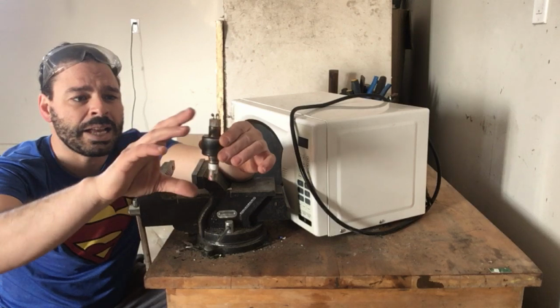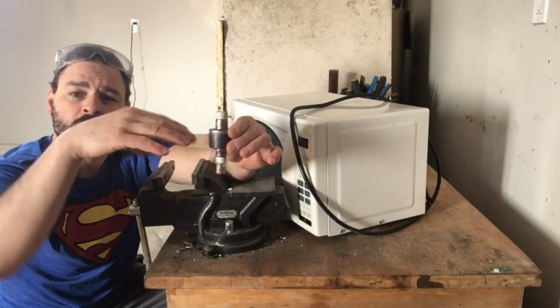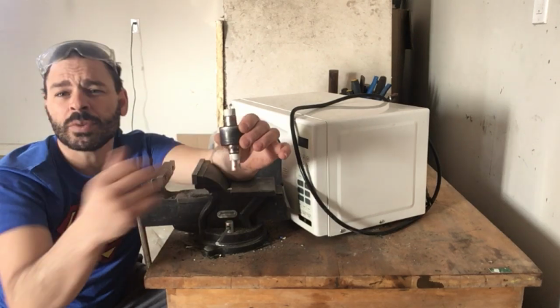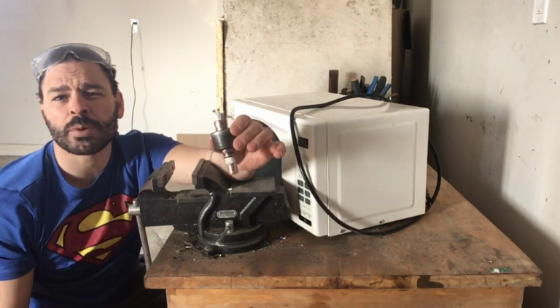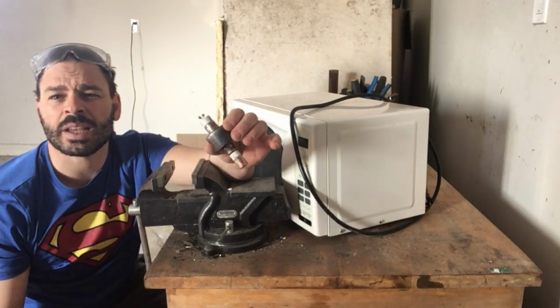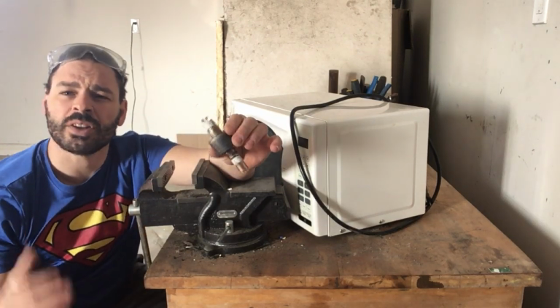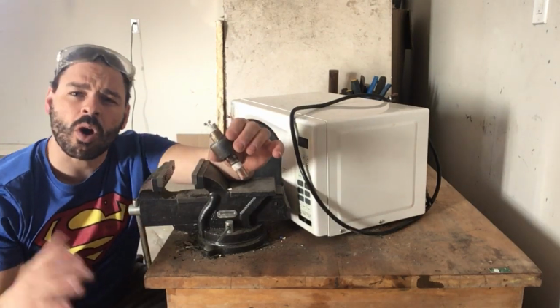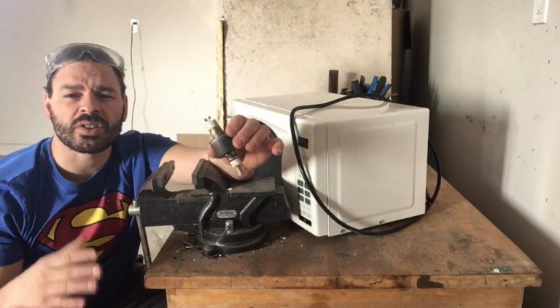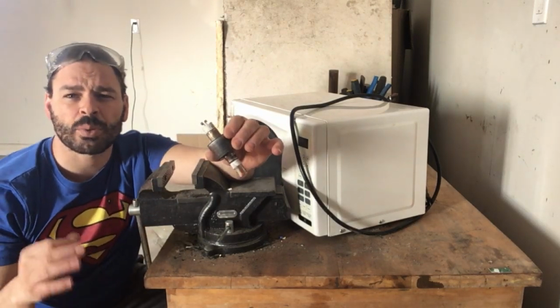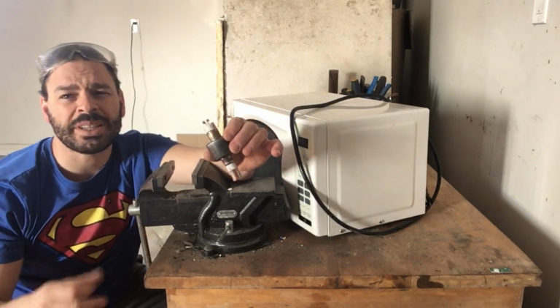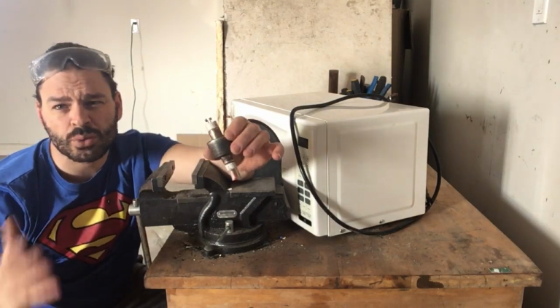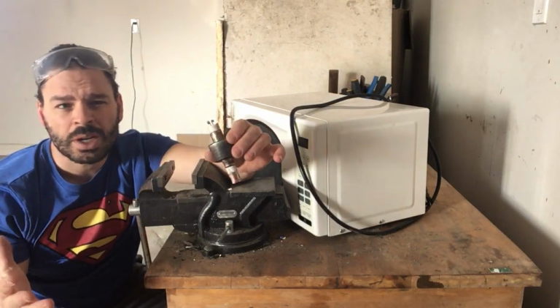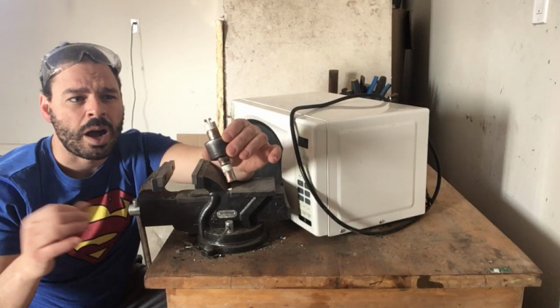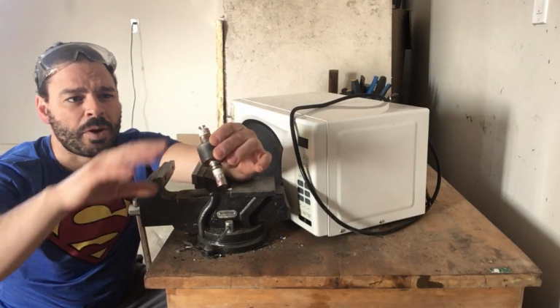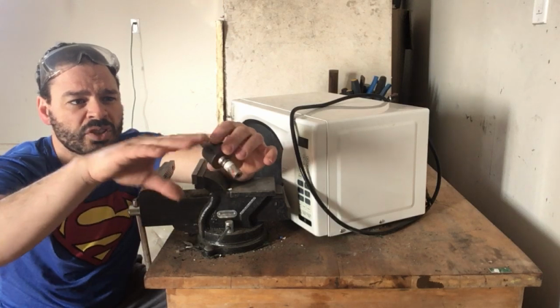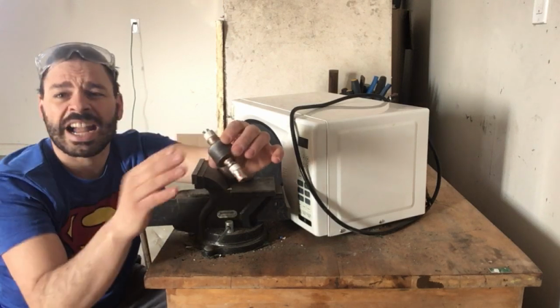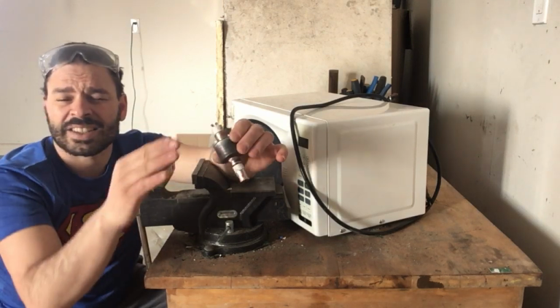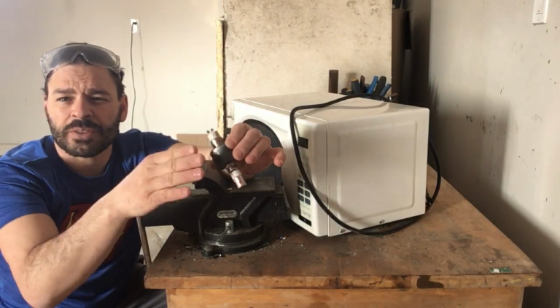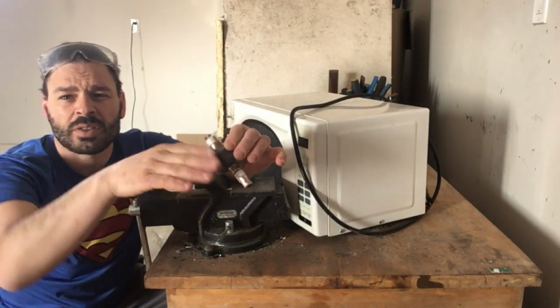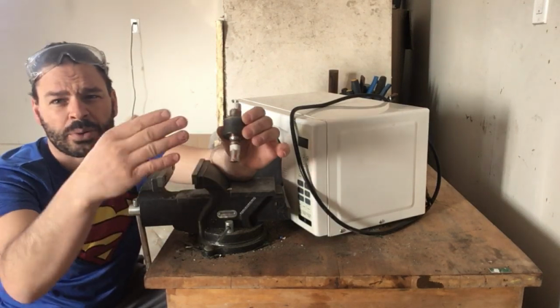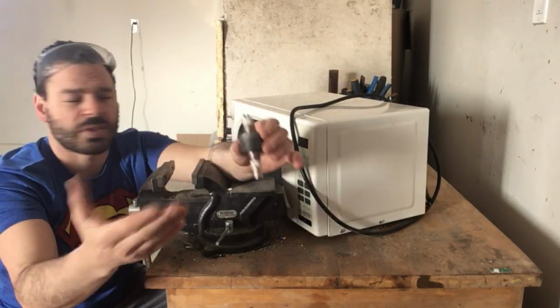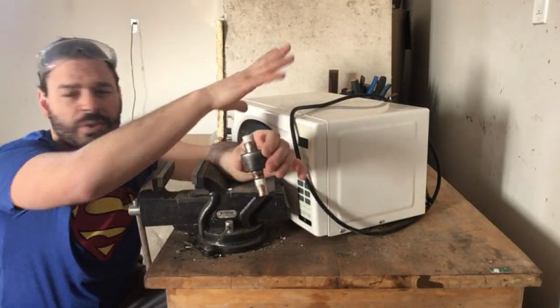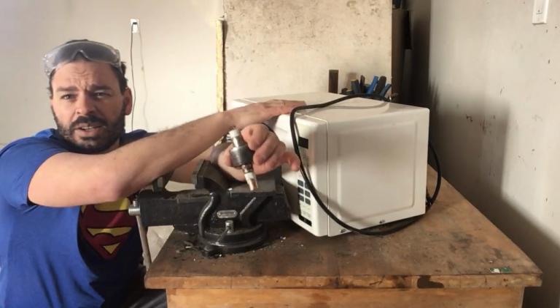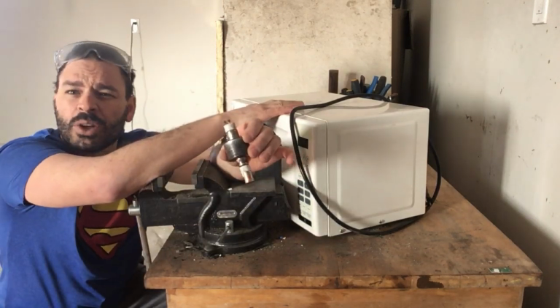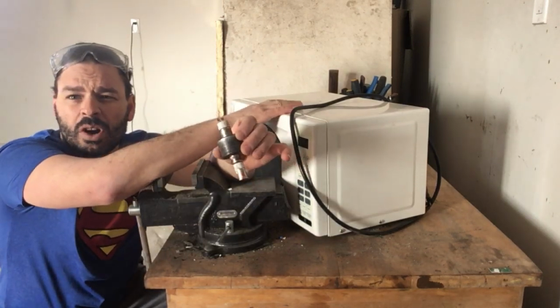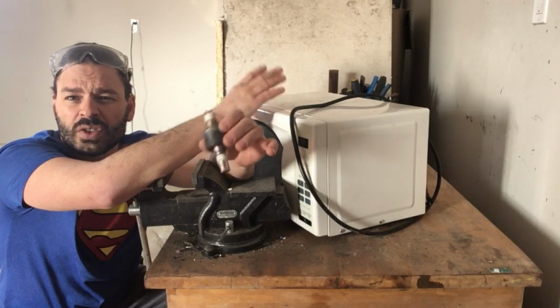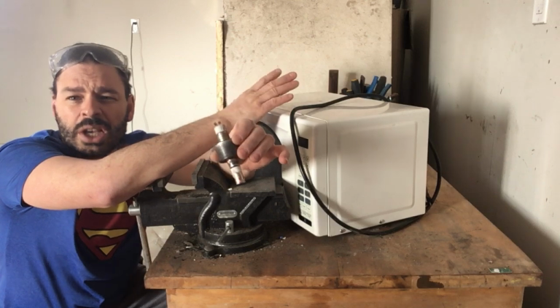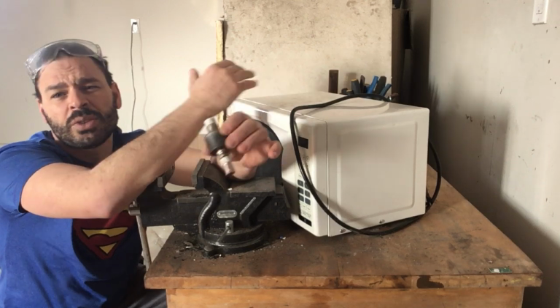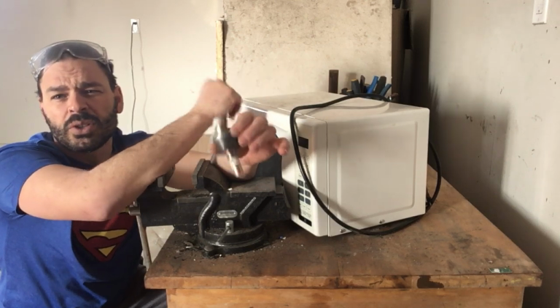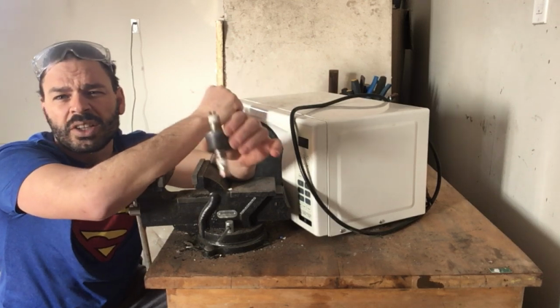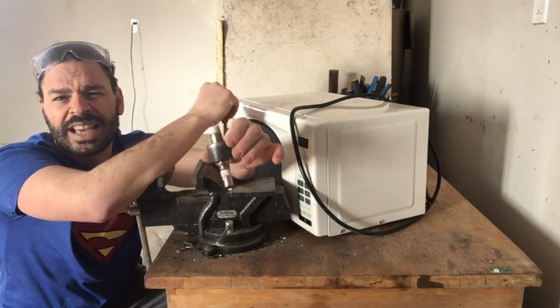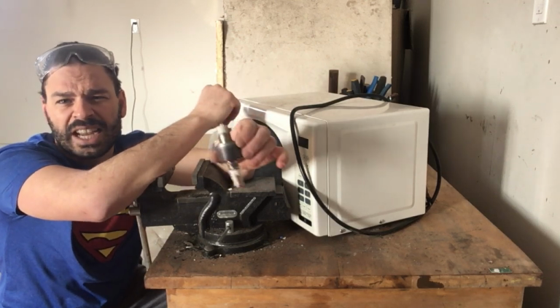Some scrappers might say that not all magnetrons contain beryllium, and that is true. Unfortunately, I cannot tell the difference, and neither could someone who finds a microwave on the street. So you definitely do not want to take that chance.